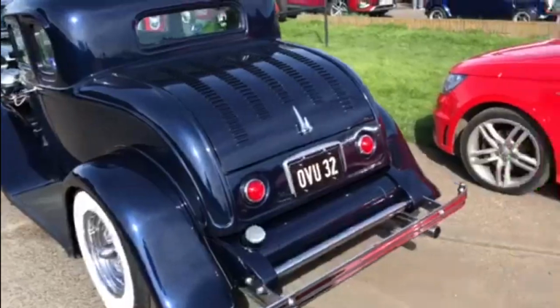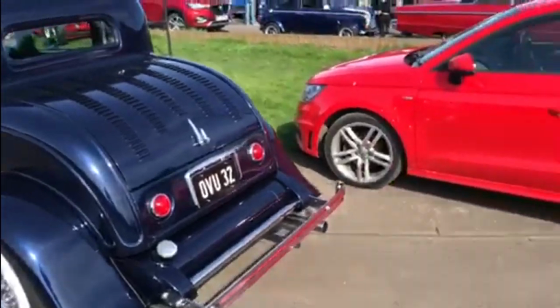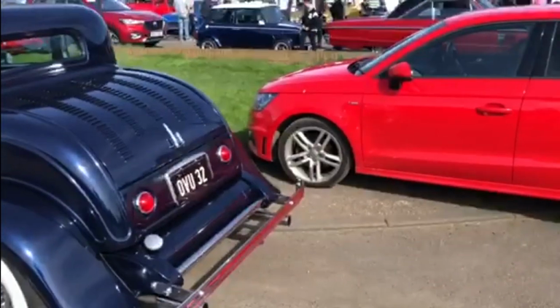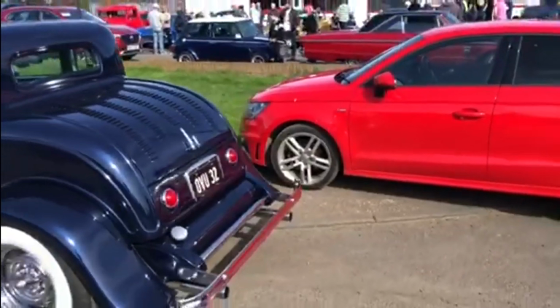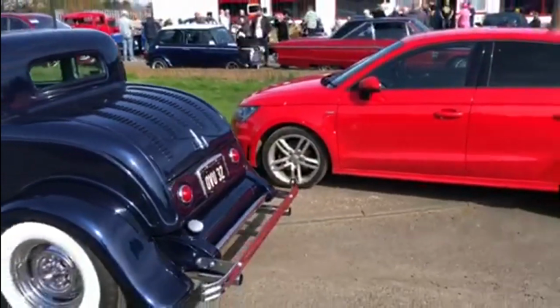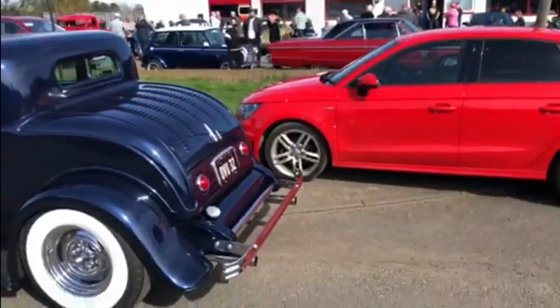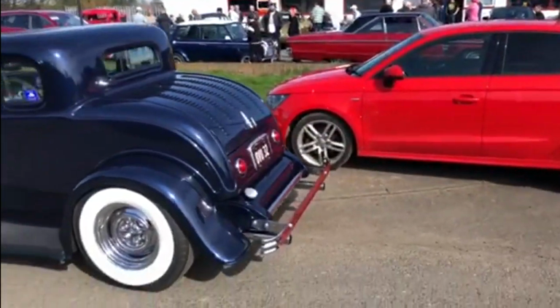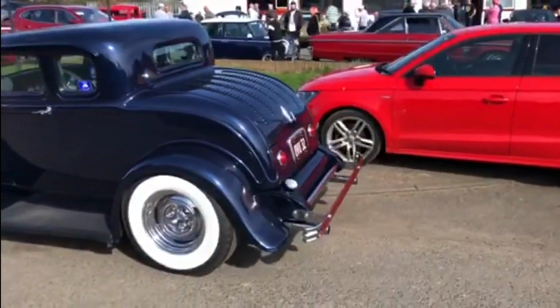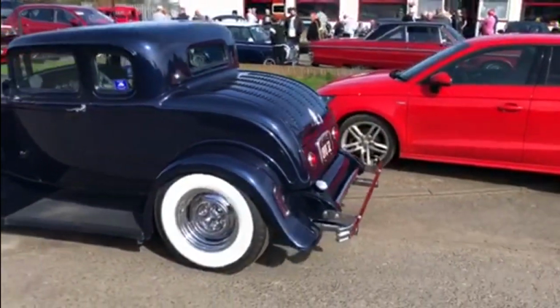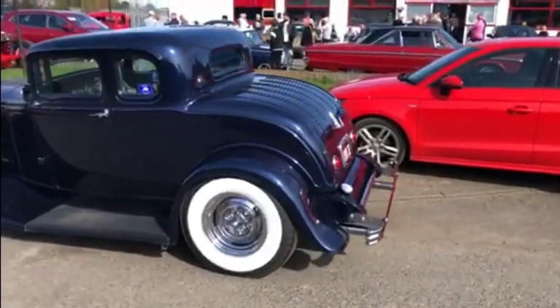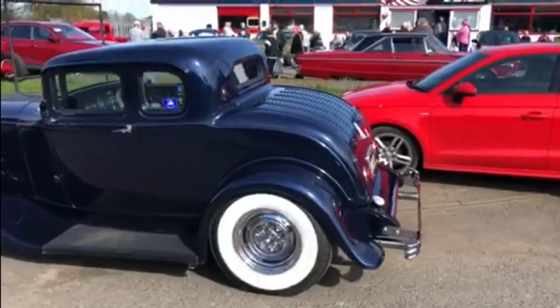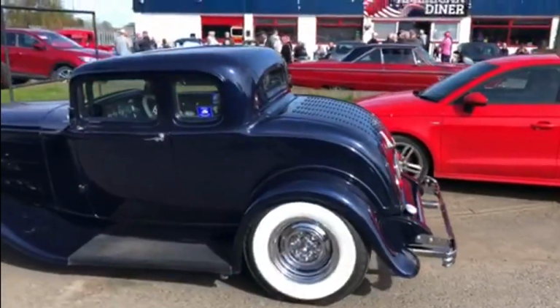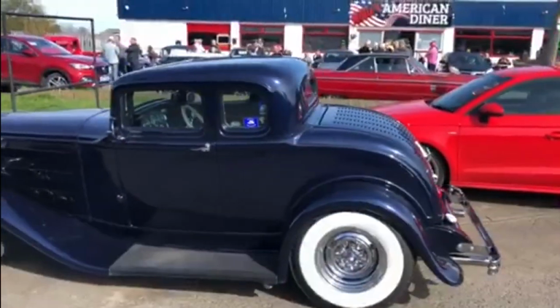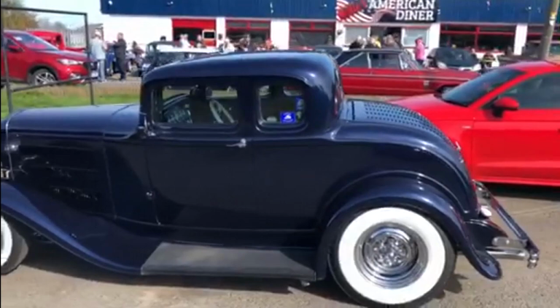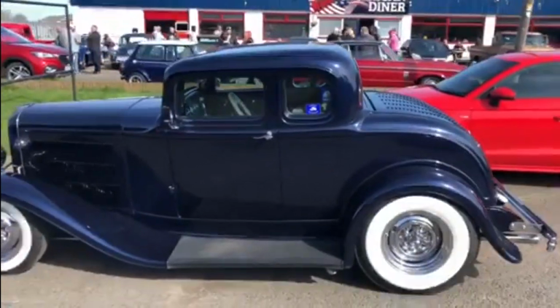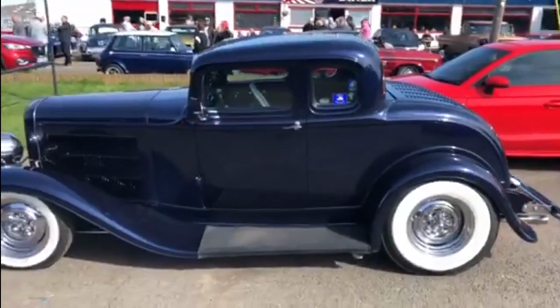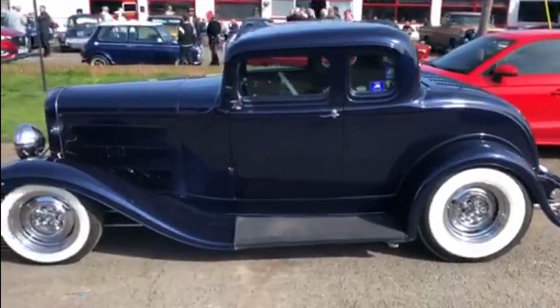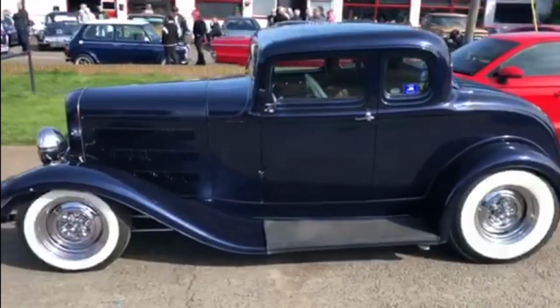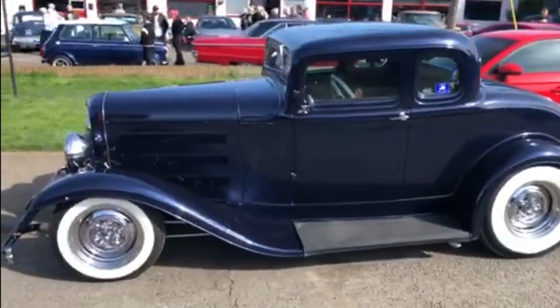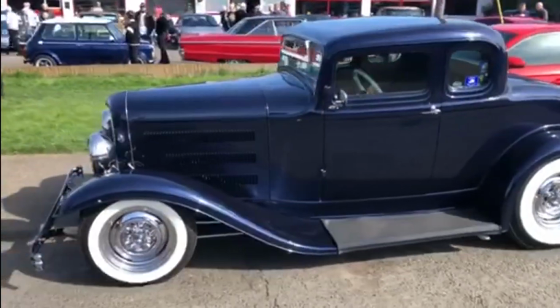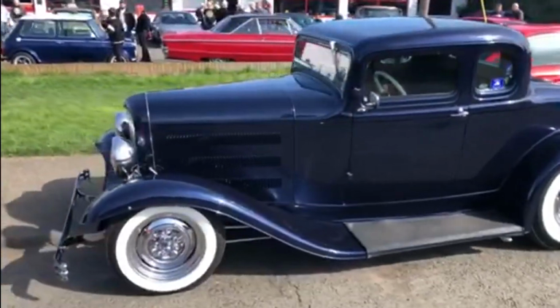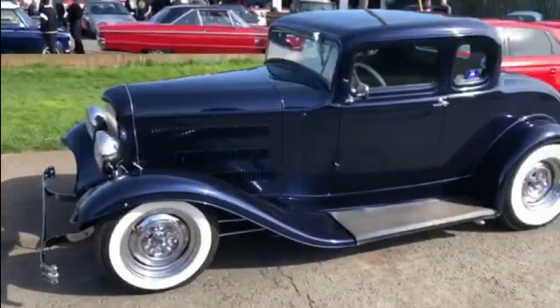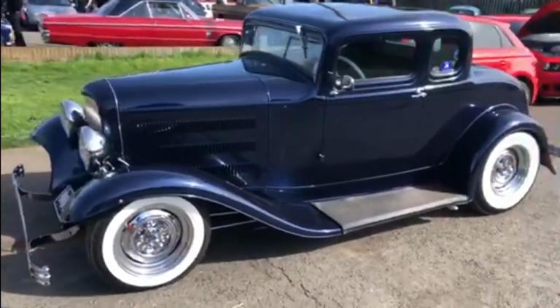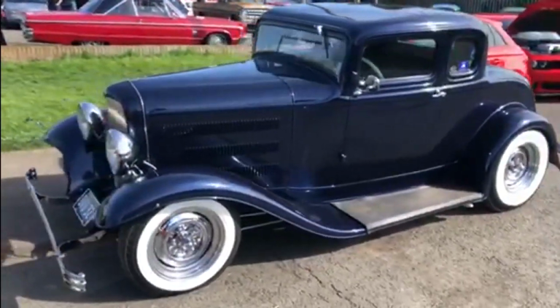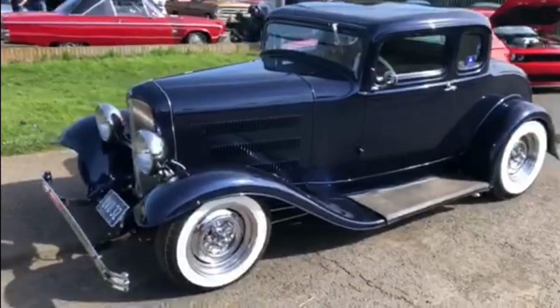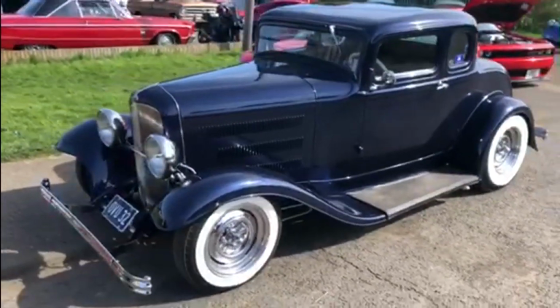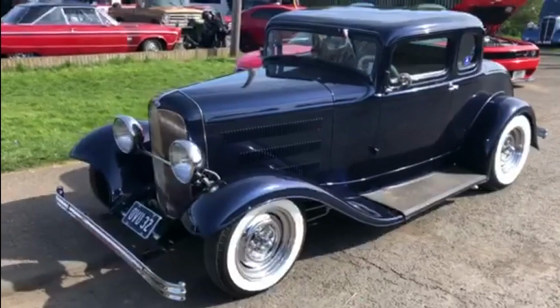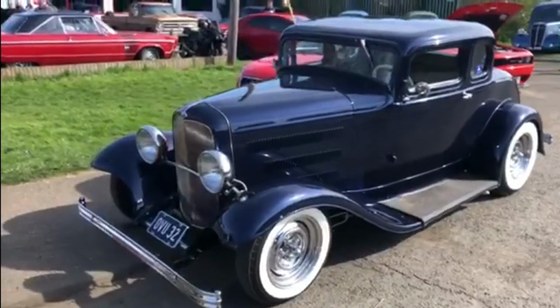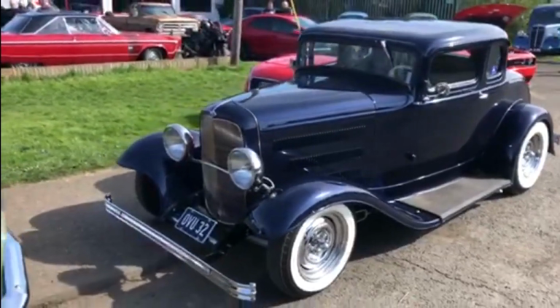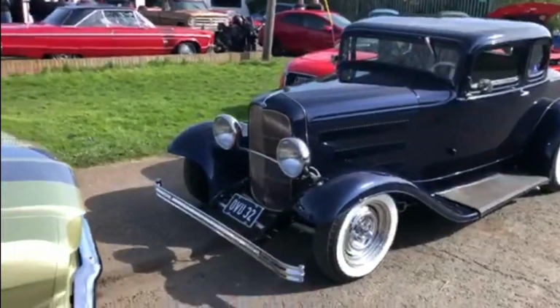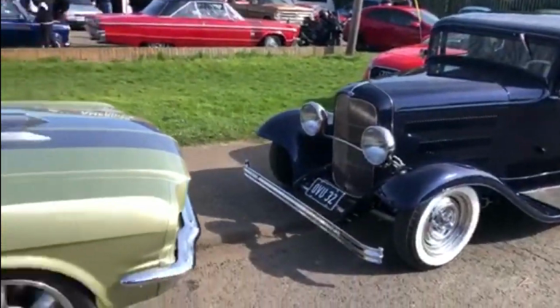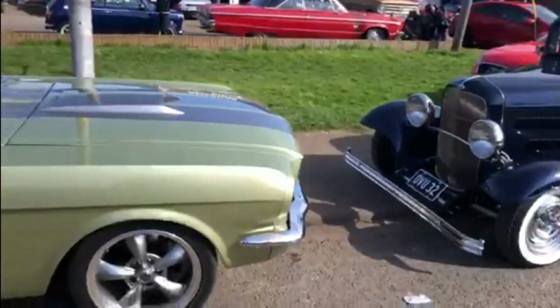And then there's this amazing, true-to-the-name hot rod. Now, are you like me — do you prefer them with fenders or without fenders? Comment below and let me know. But it does look truly stunning, the colours set it off perfectly.